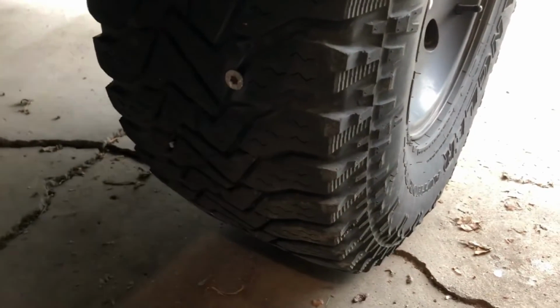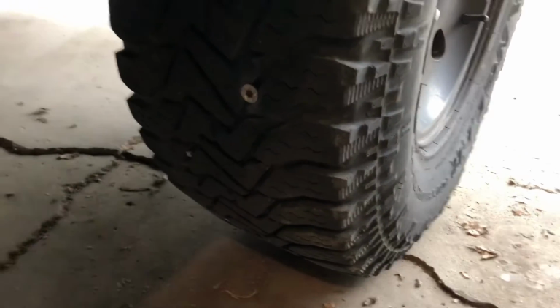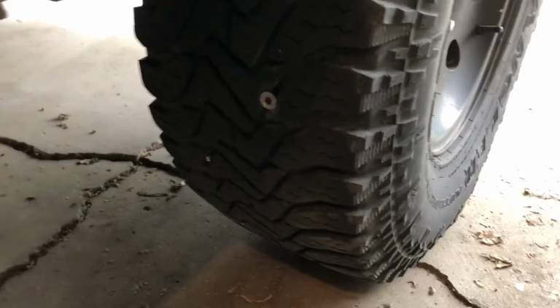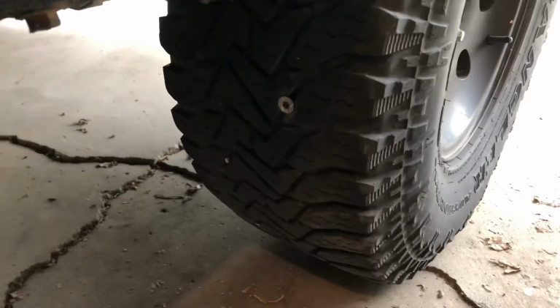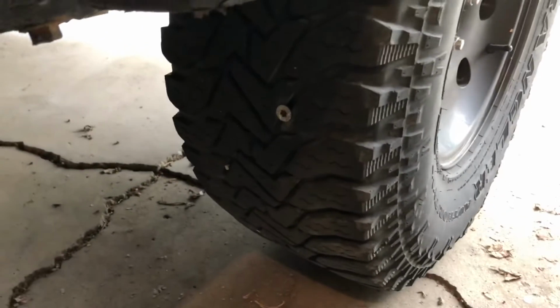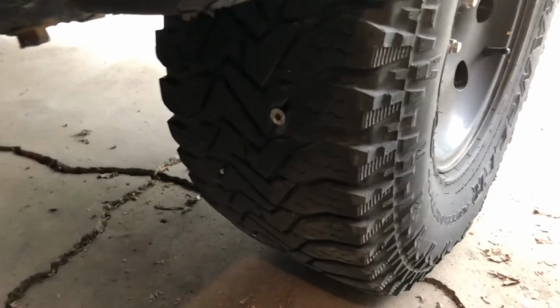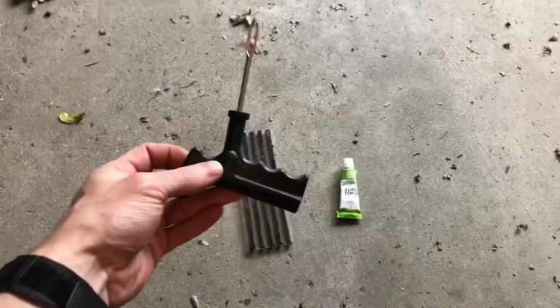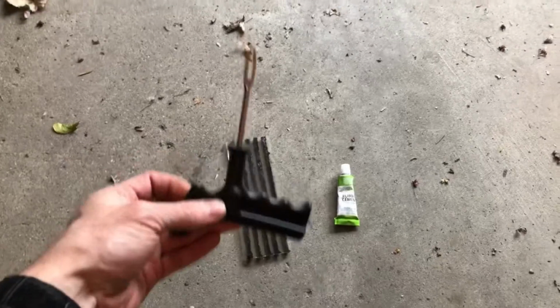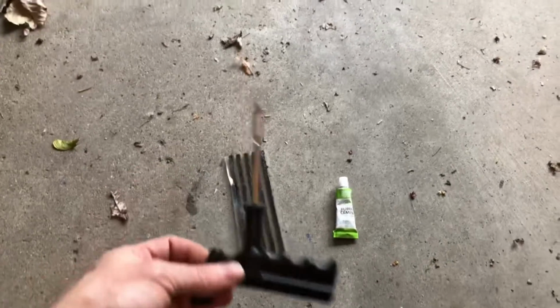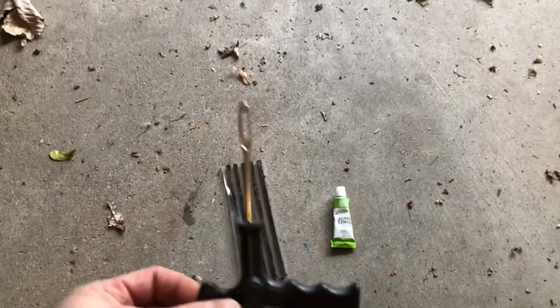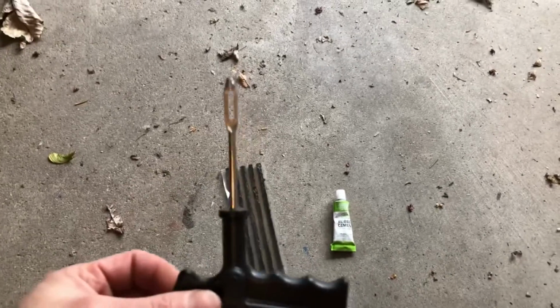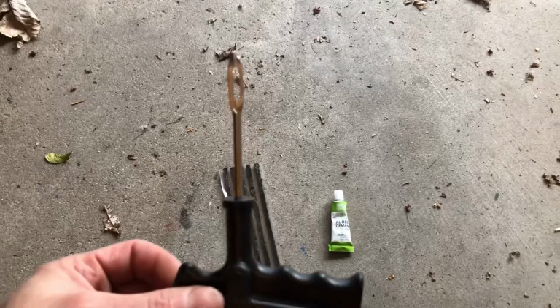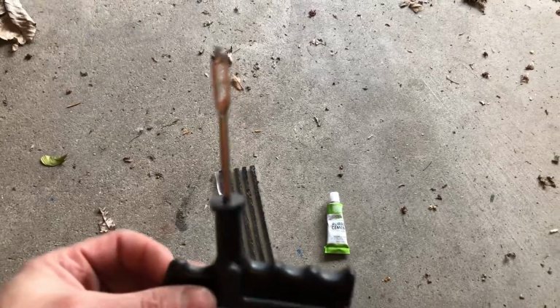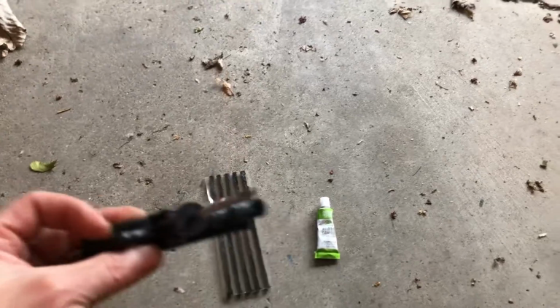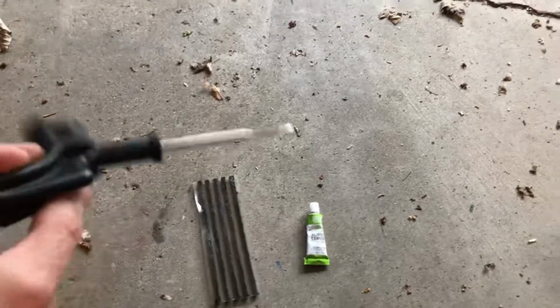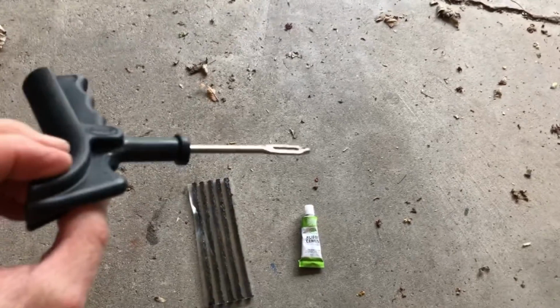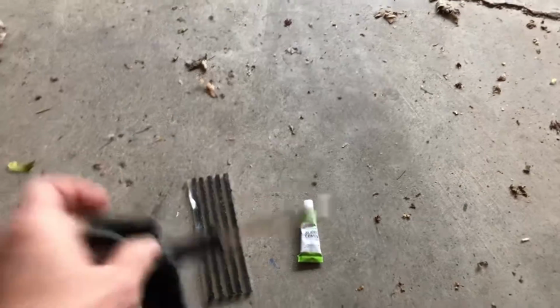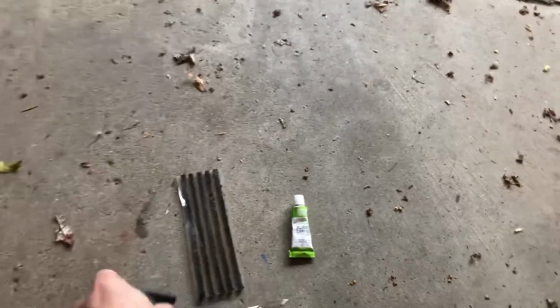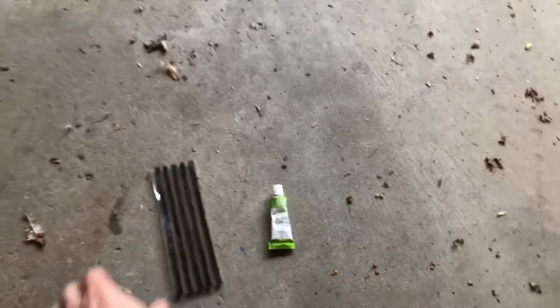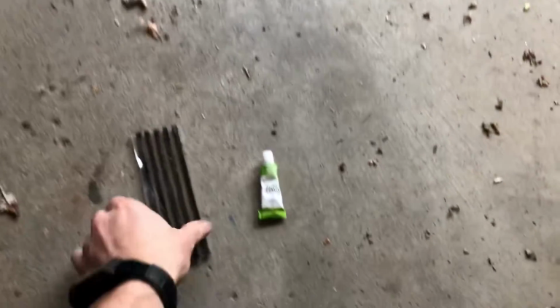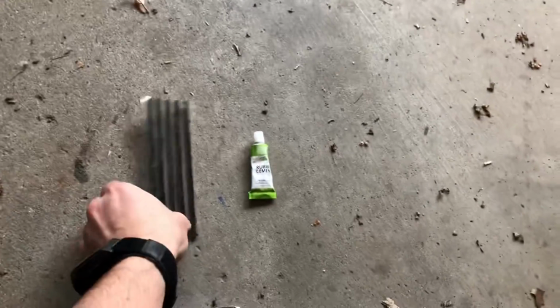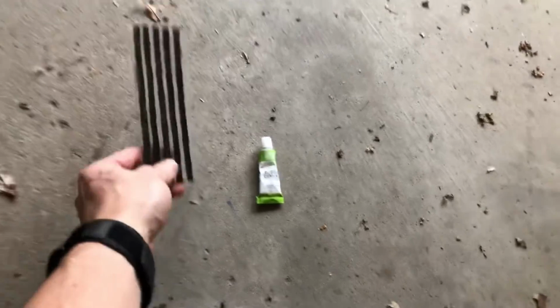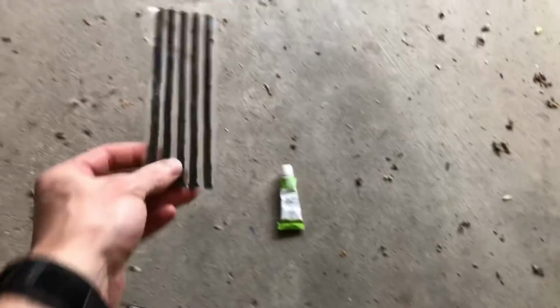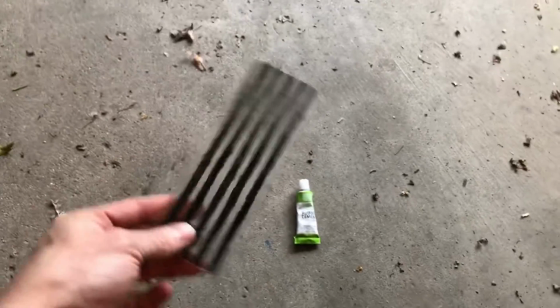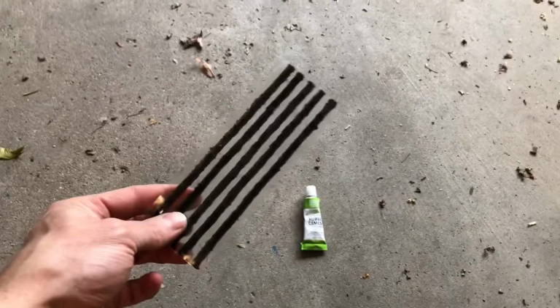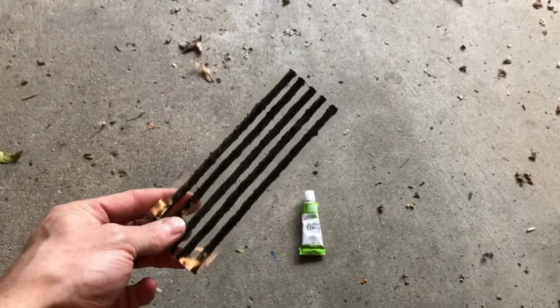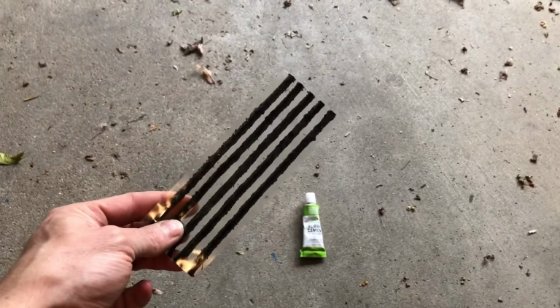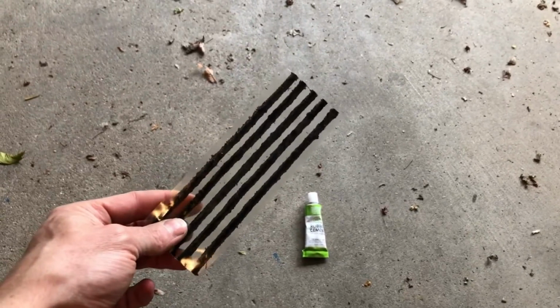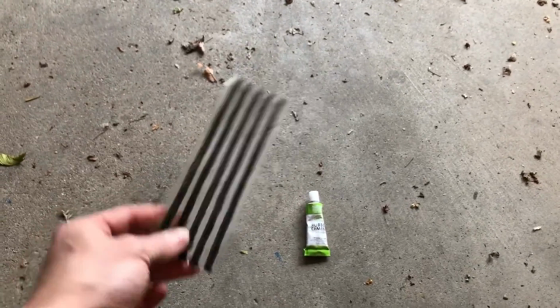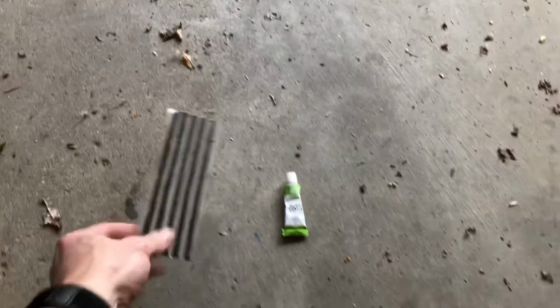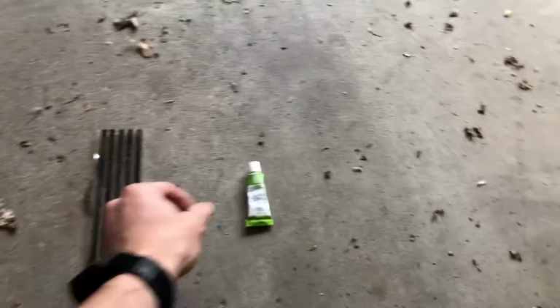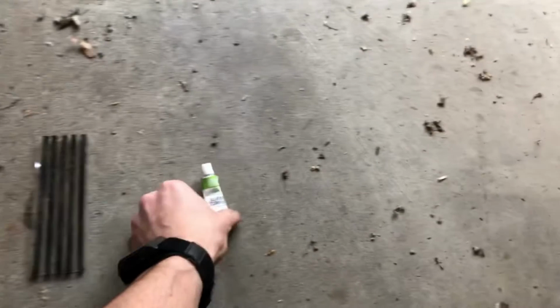There you can see the screw is right in the middle of the tire. The tire plug kit comes with one reamer tool, one plug tool, long plugs, and rubber cement.